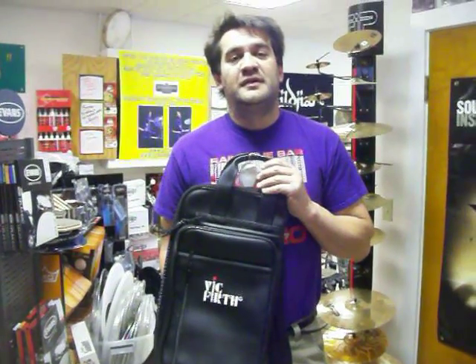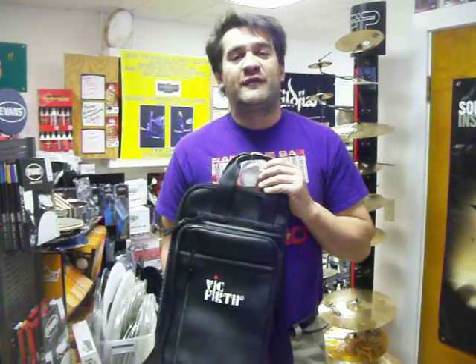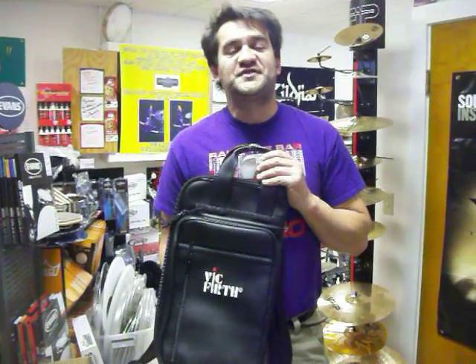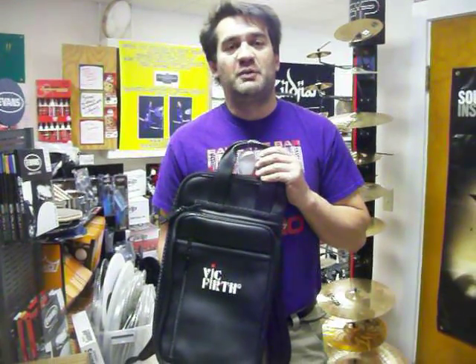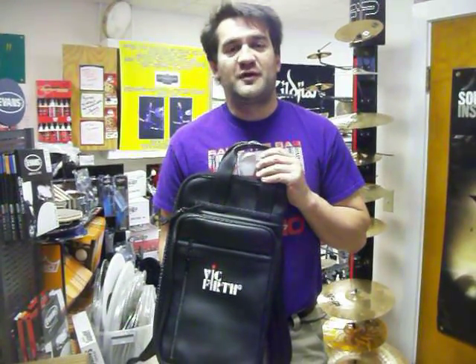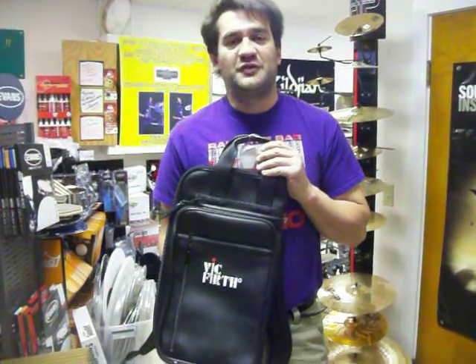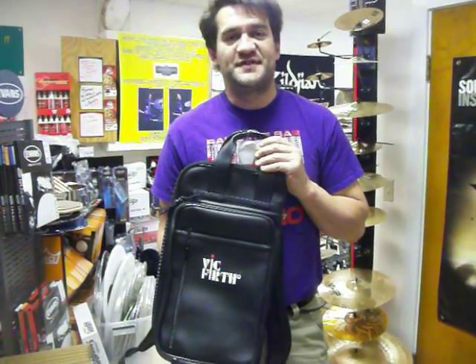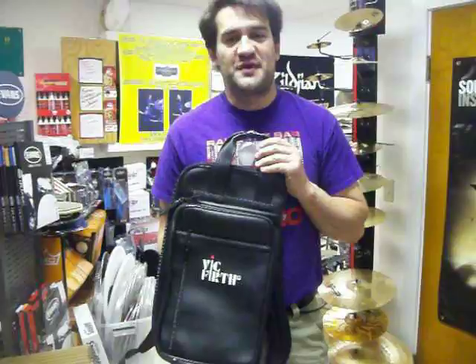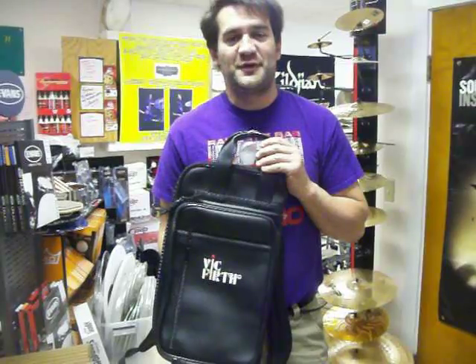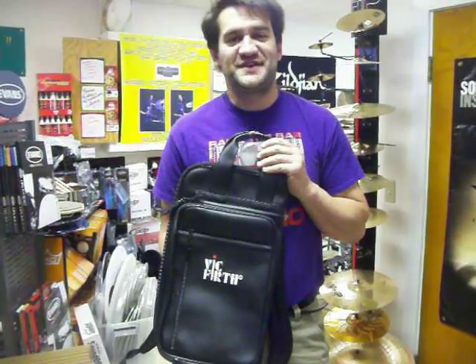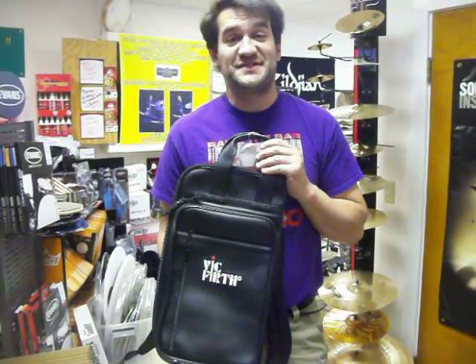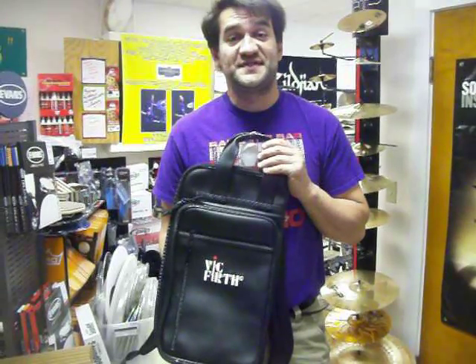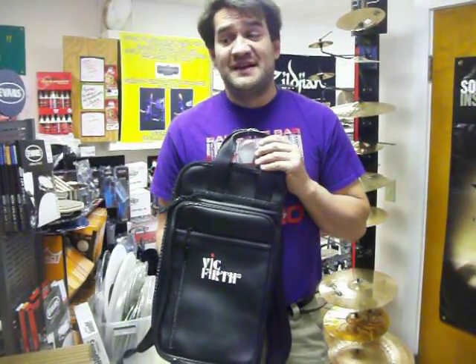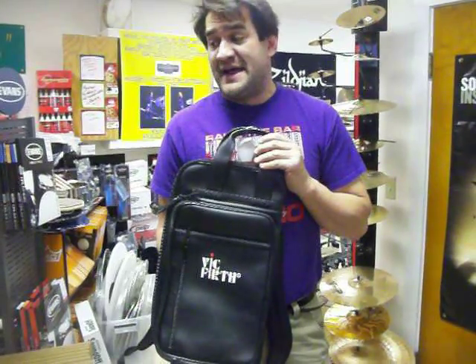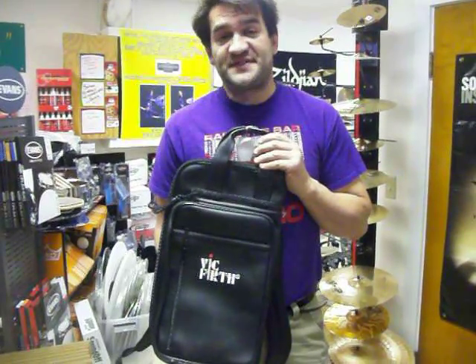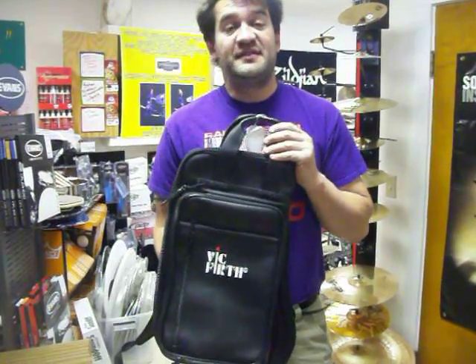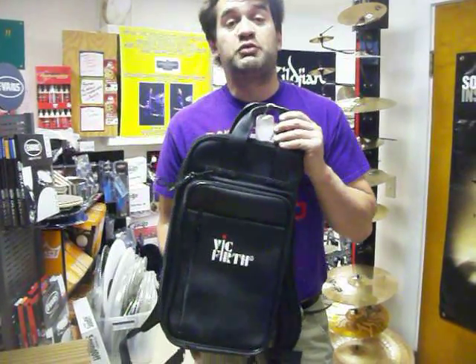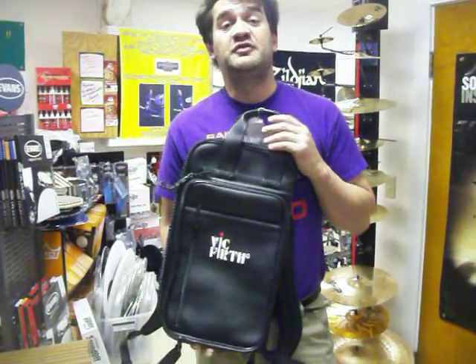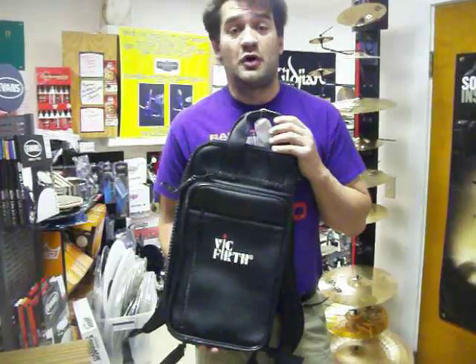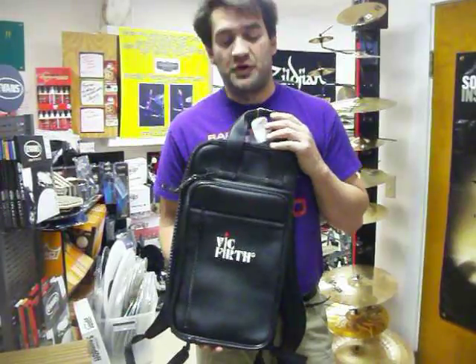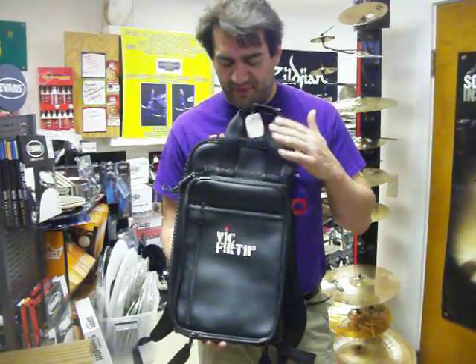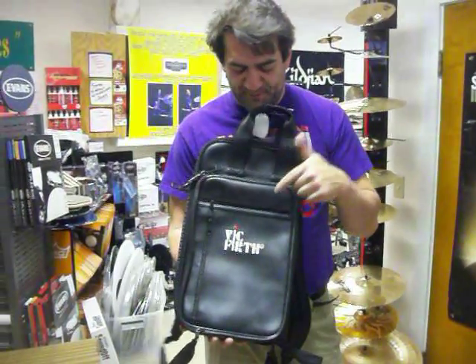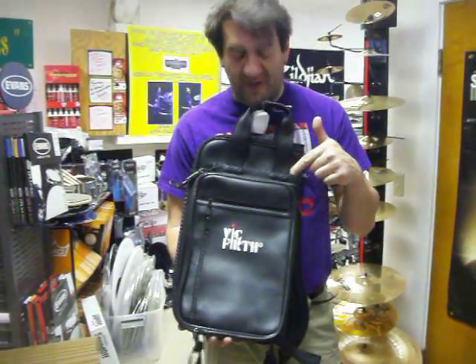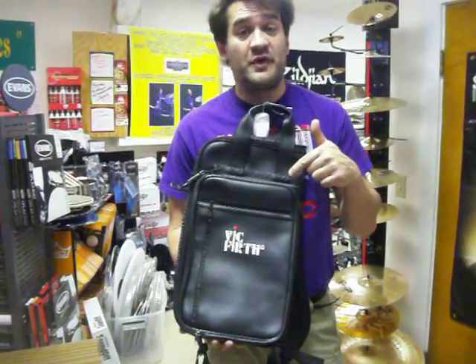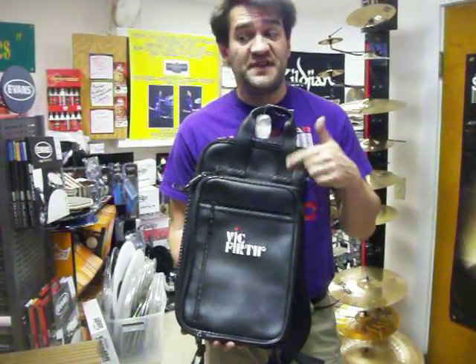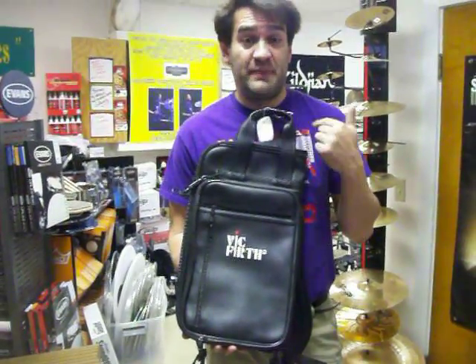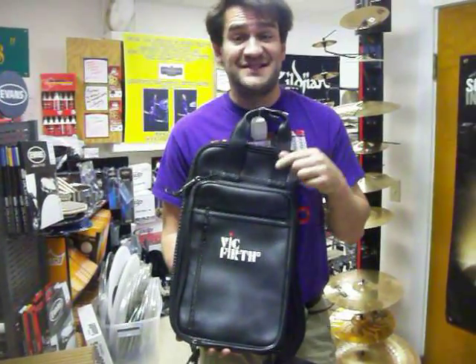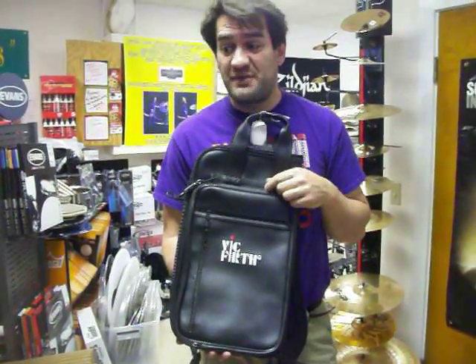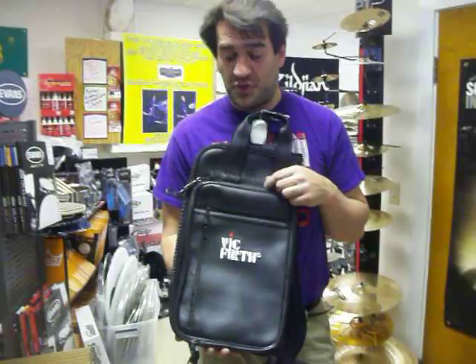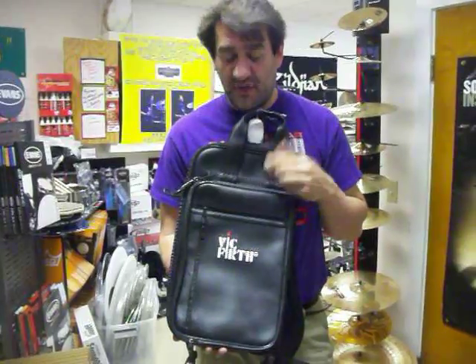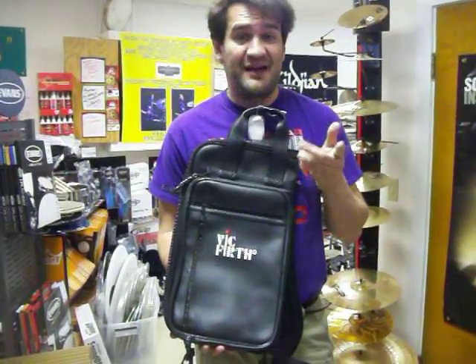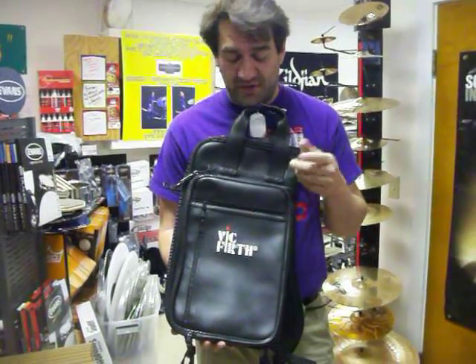Hello everyone, Sergio Bellotti from 24-7 Drums here in Winchester, Massachusetts. I am very excited today to bring to your home or your office a video review of this great bag. This is actually my choice — I'll tell you why in a minute.